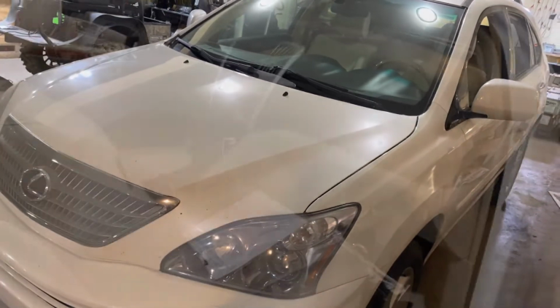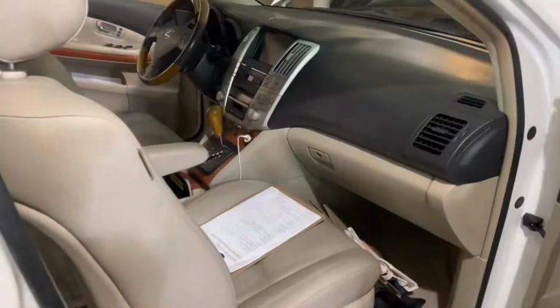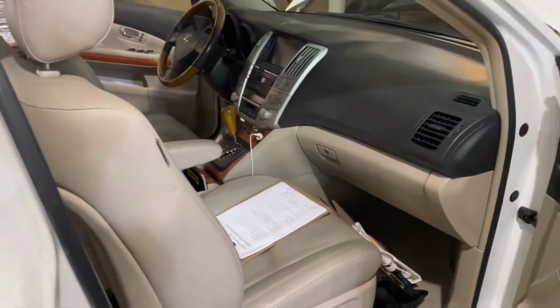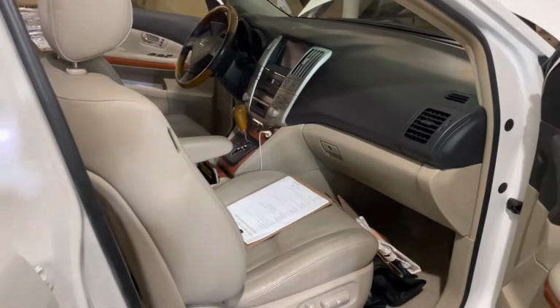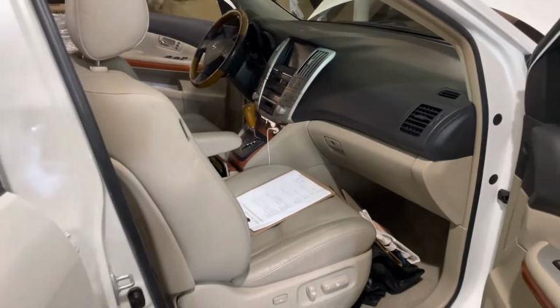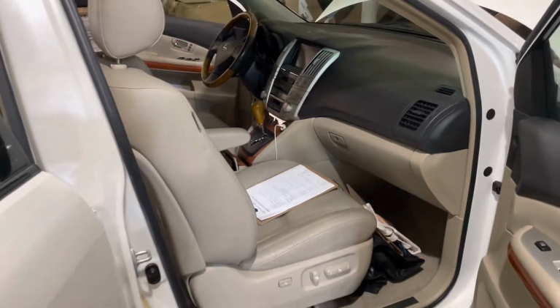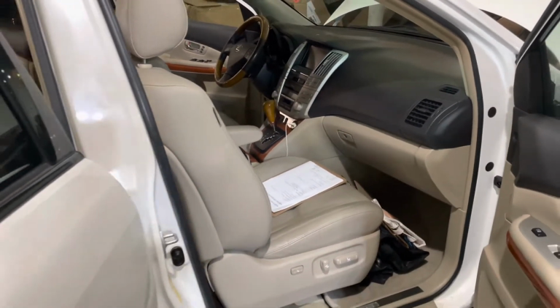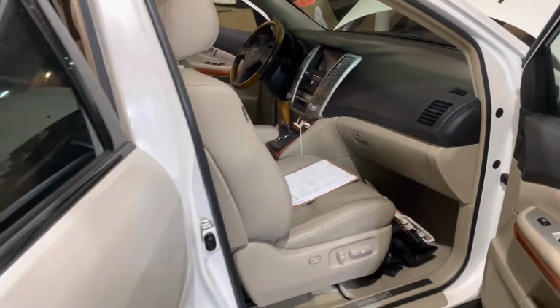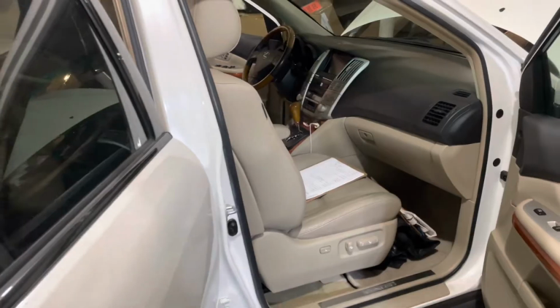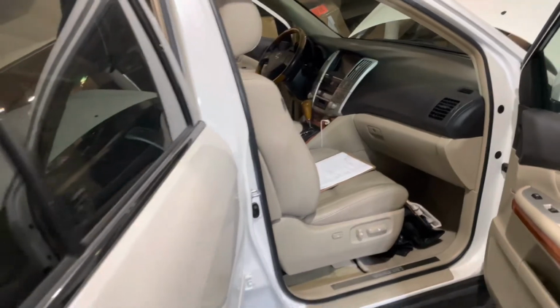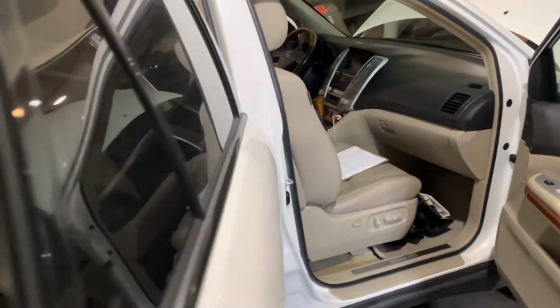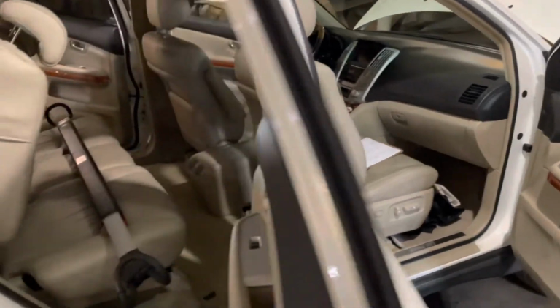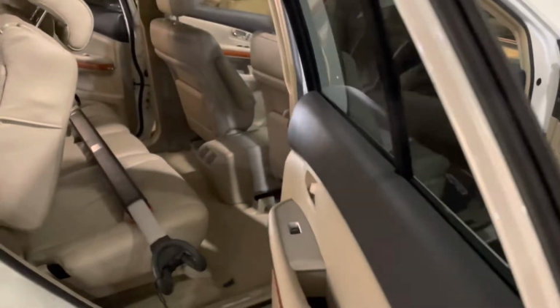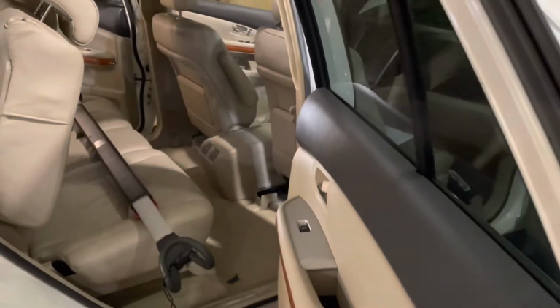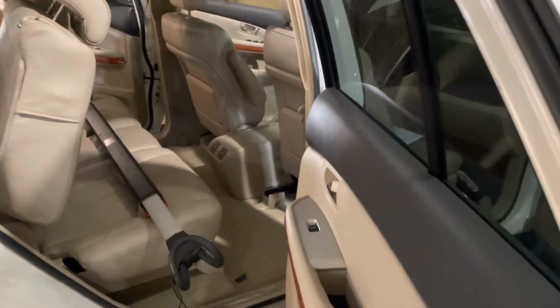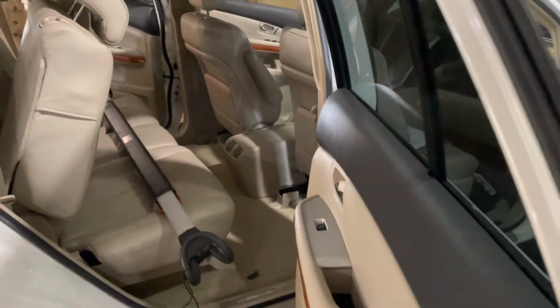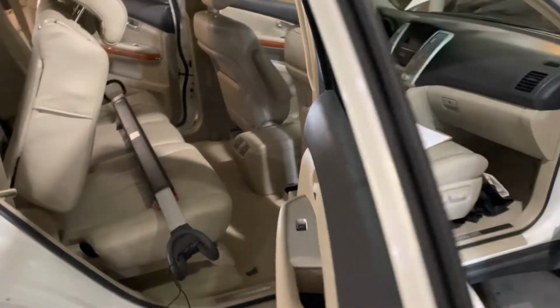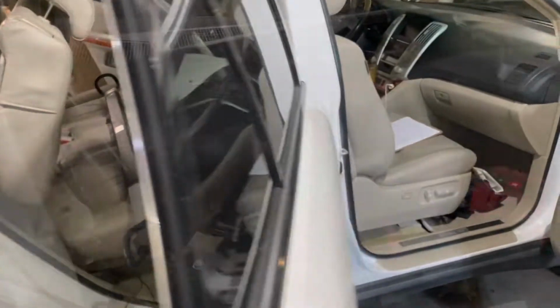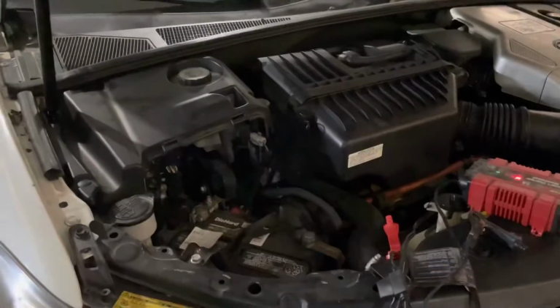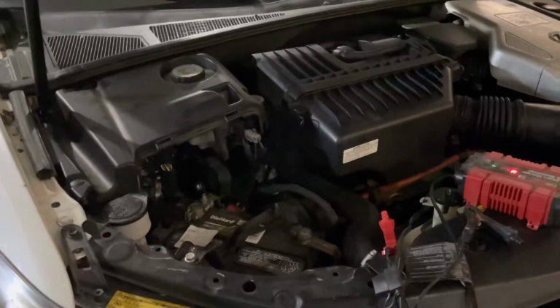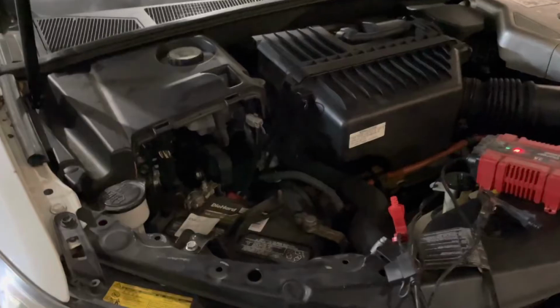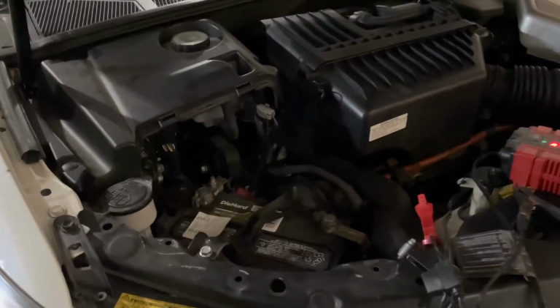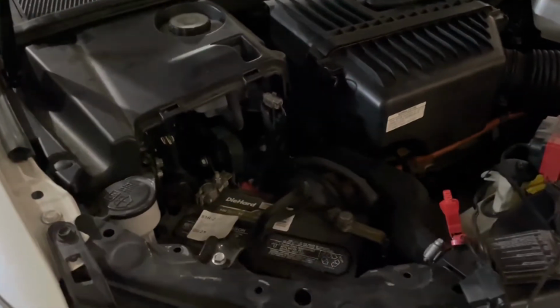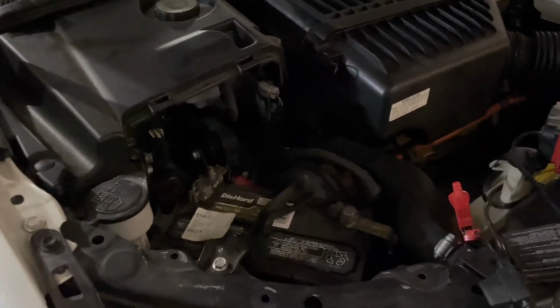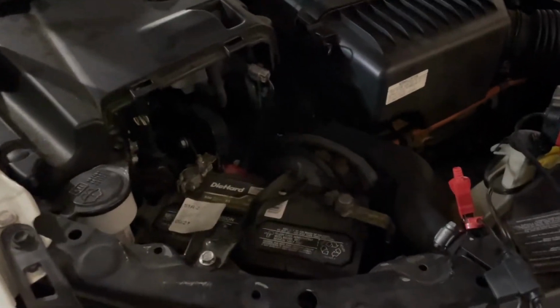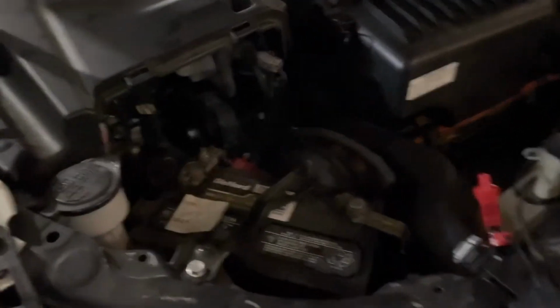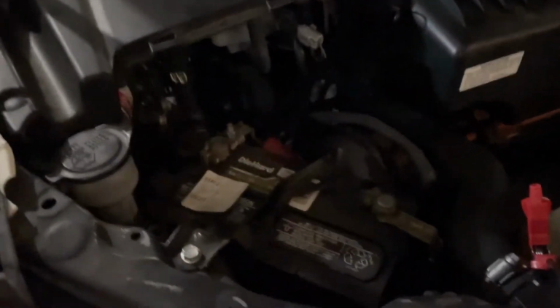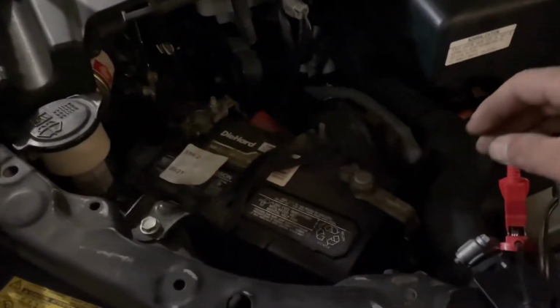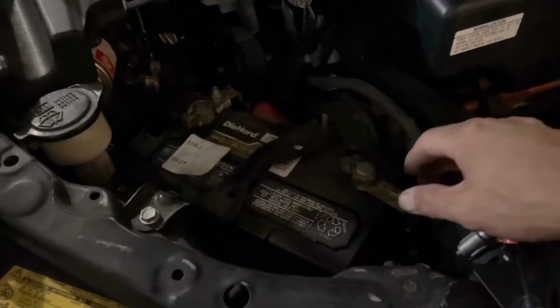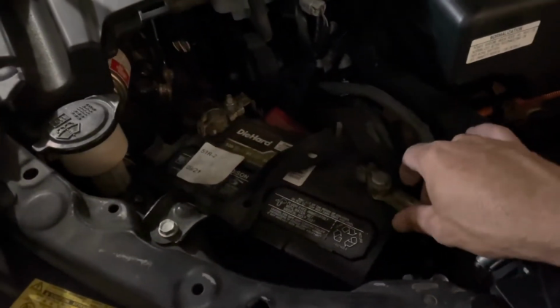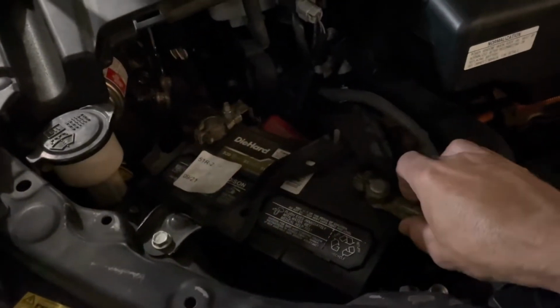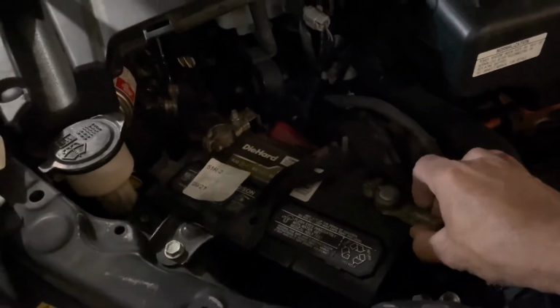Go ahead and move your front seats all the way up and give yourself enough room to work in the back. Once you have turned the car off and removed the key, go ahead and disconnect your 12-volt battery.